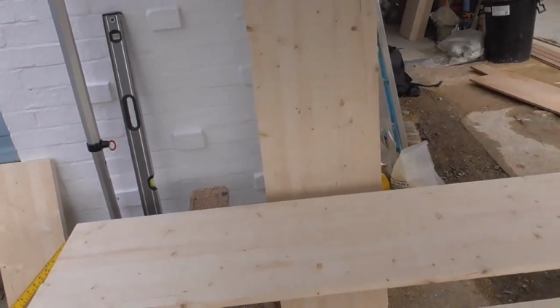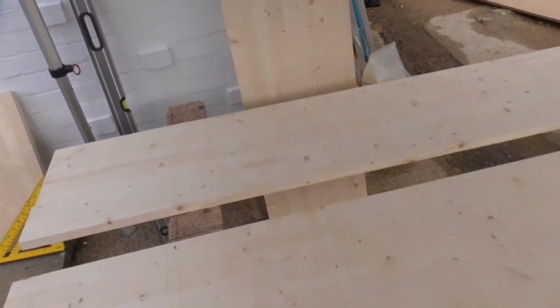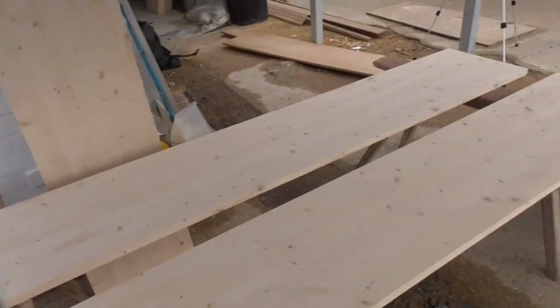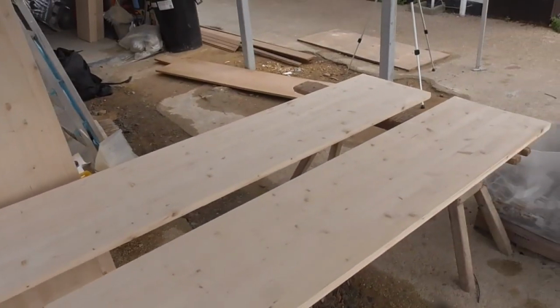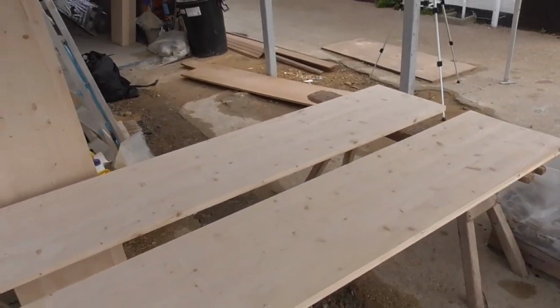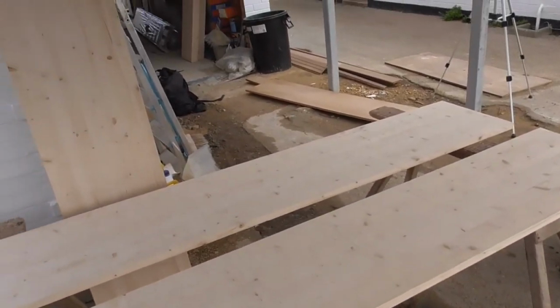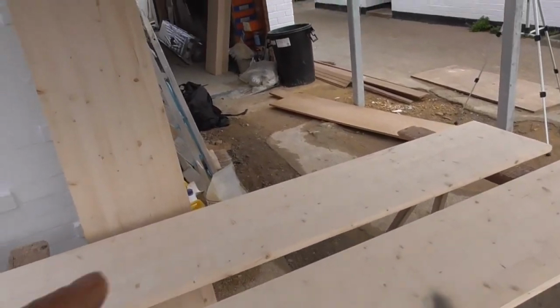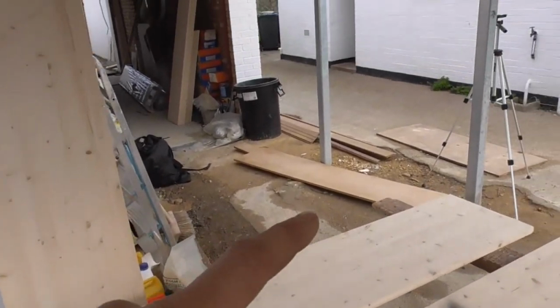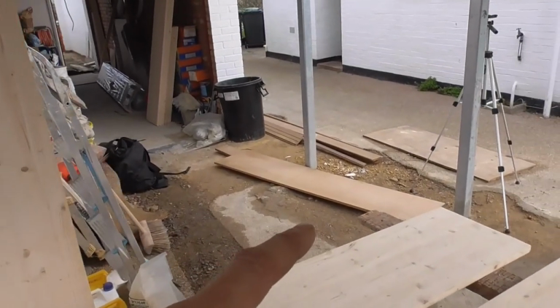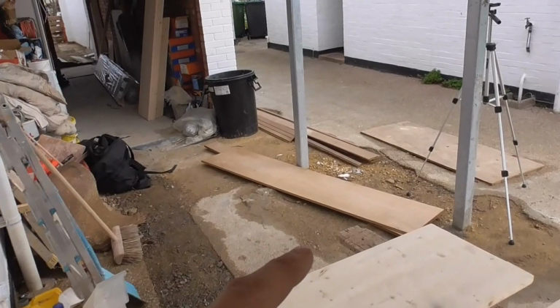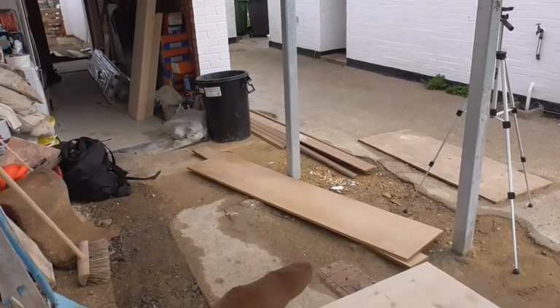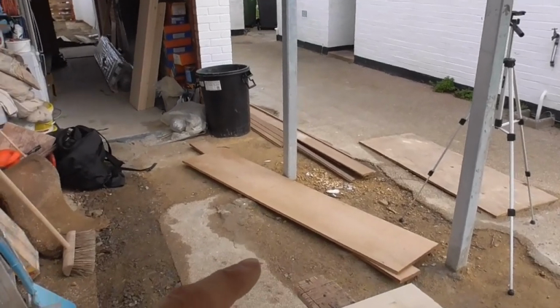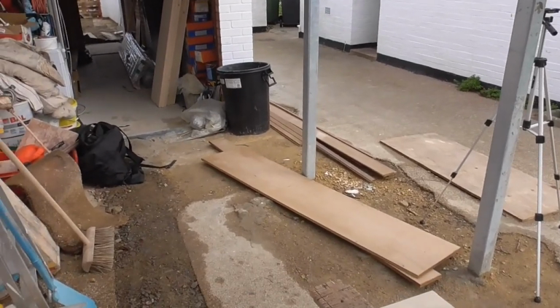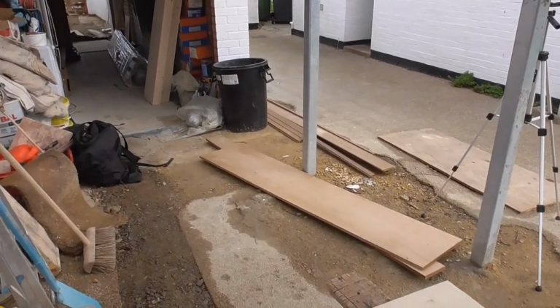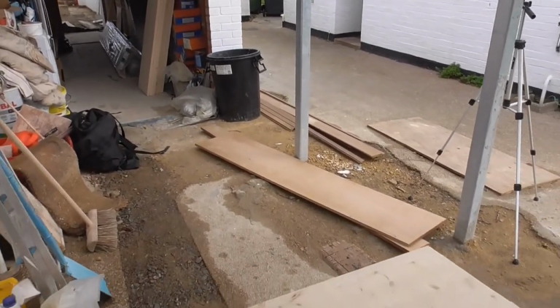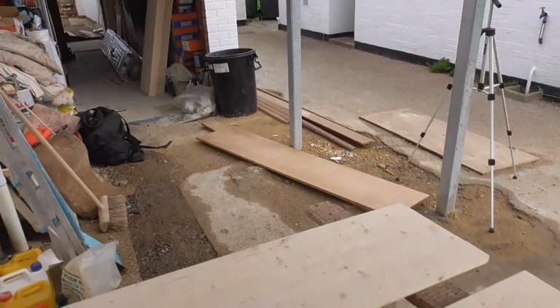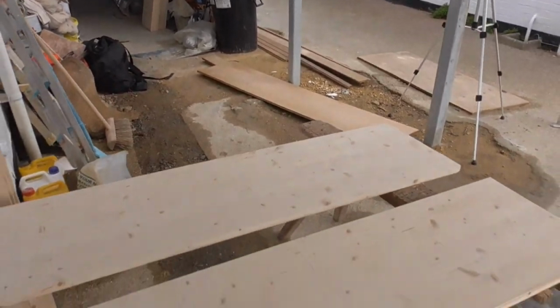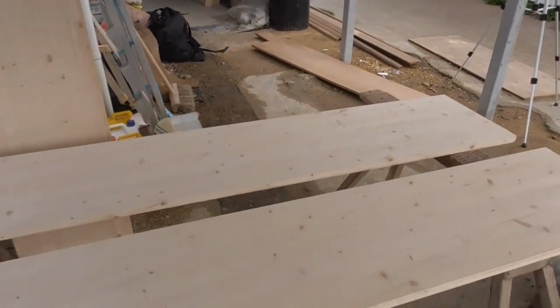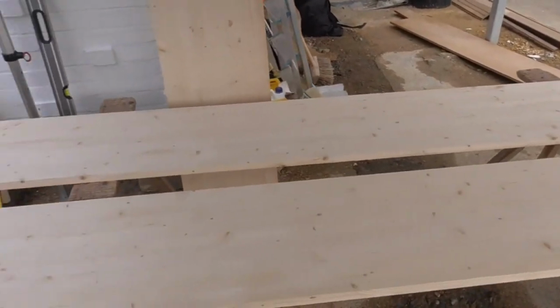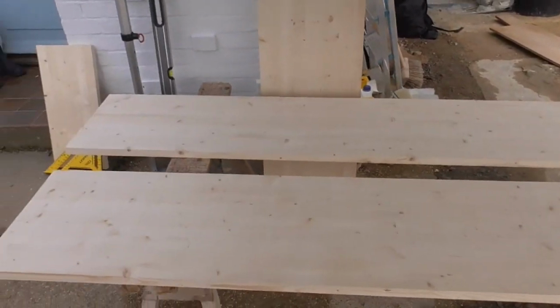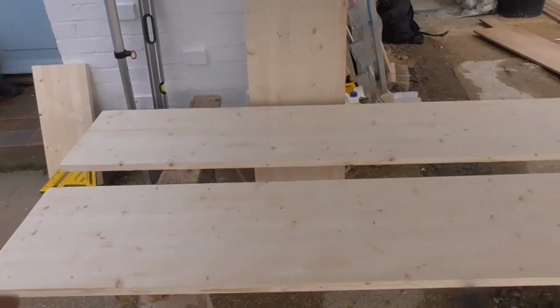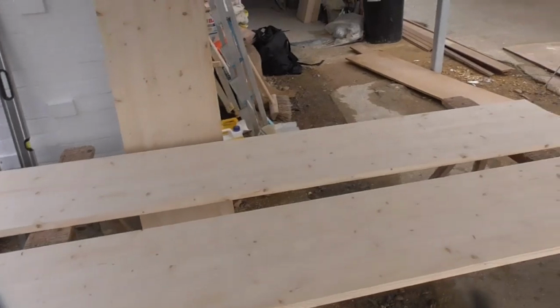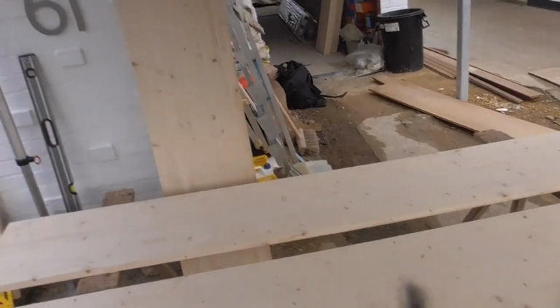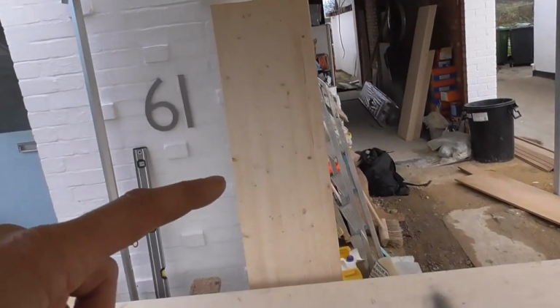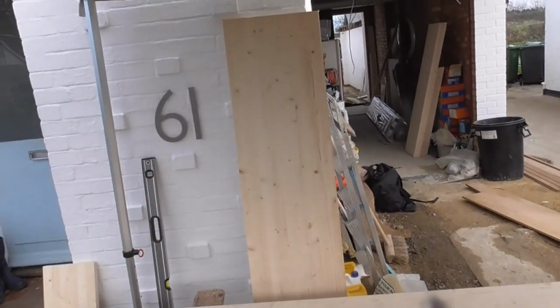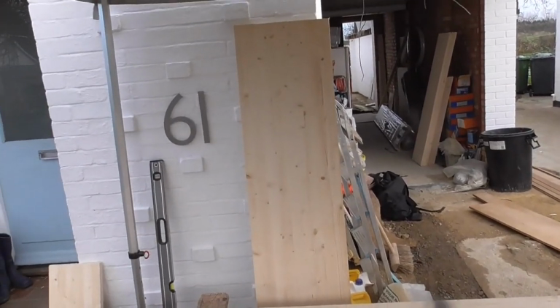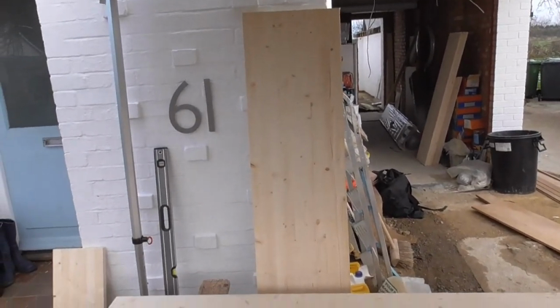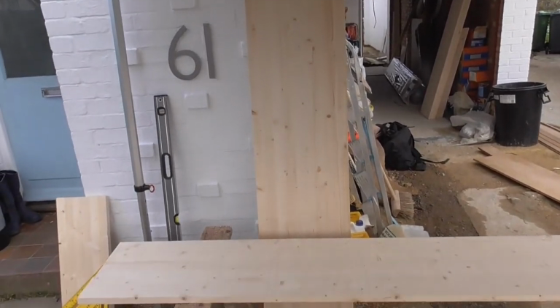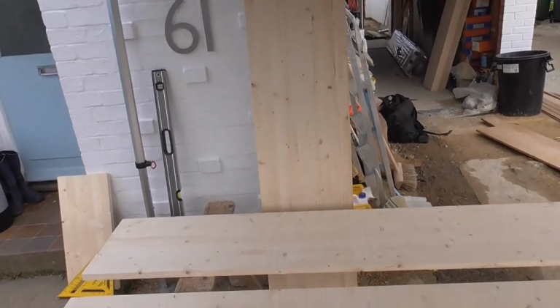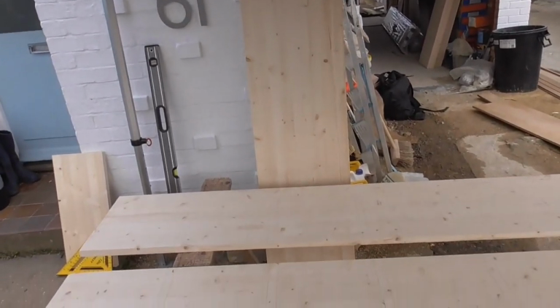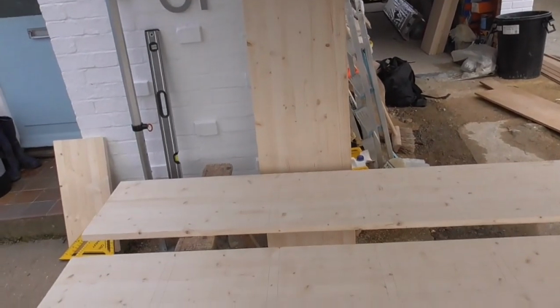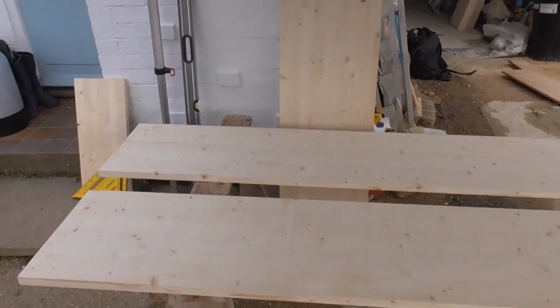So I've marked them all out. I'm going to cut a piece of ply — I've got some spare ply here — make myself a little template that I can use with my router, a jig, and then I can get all those cut, cut those to length, and then it's a simple case of assembling it and taking it inside.